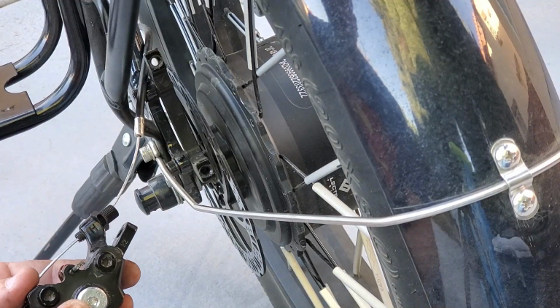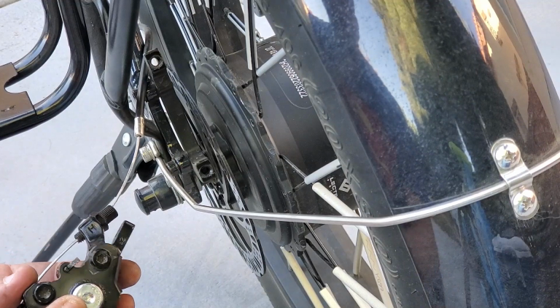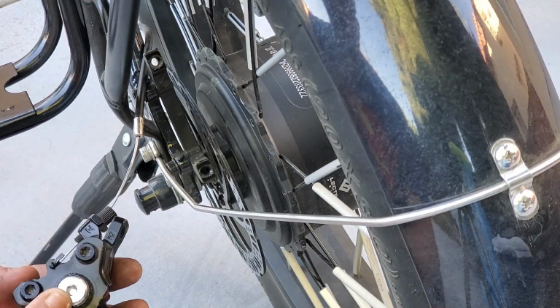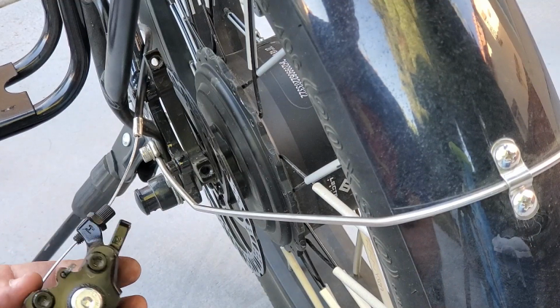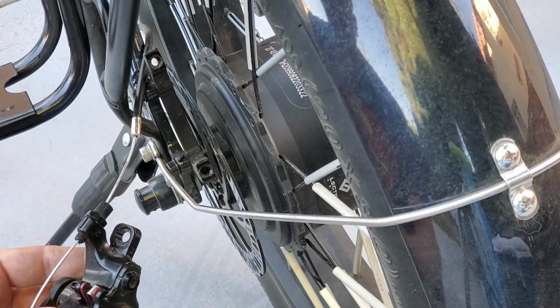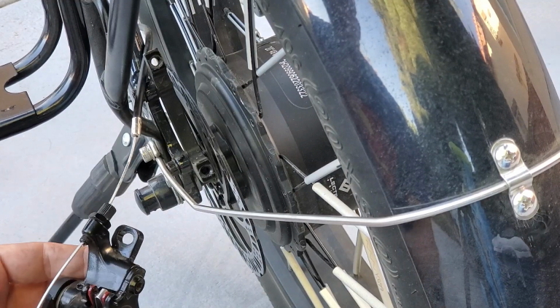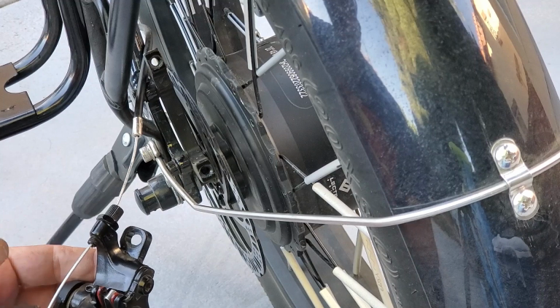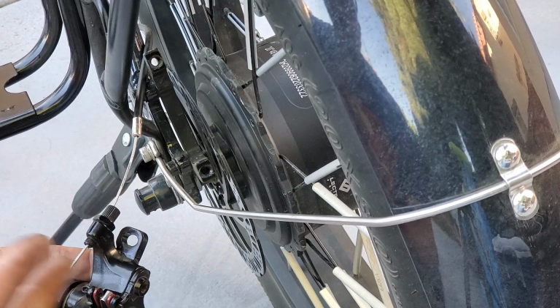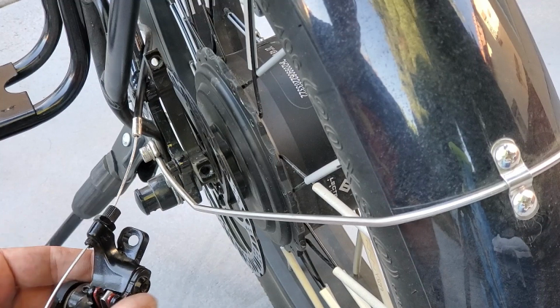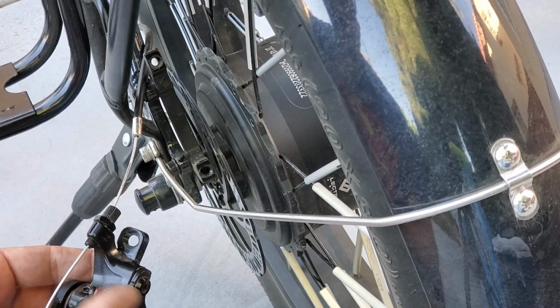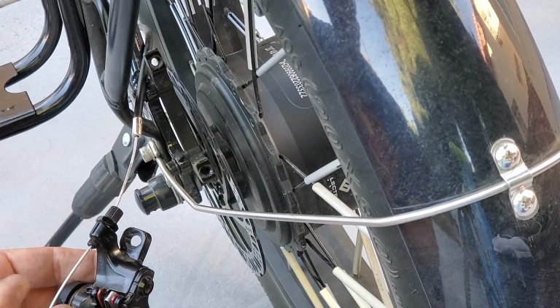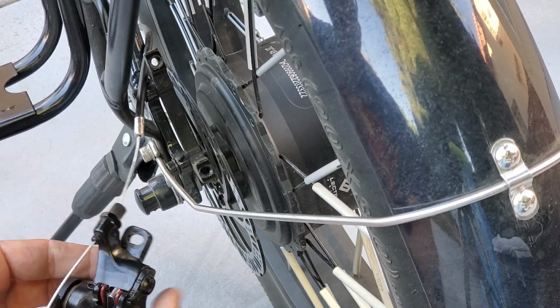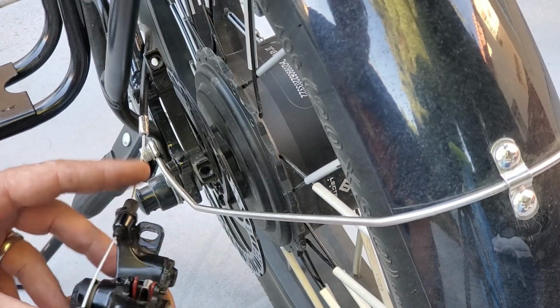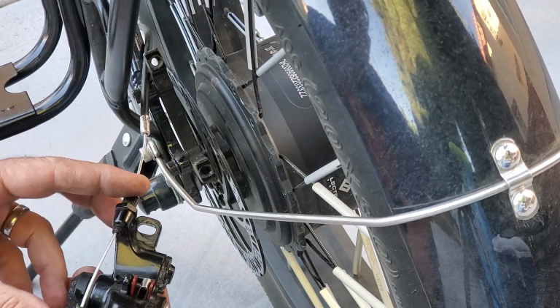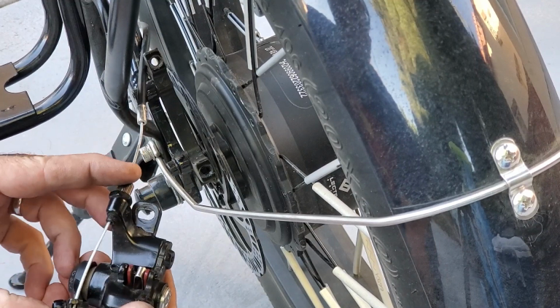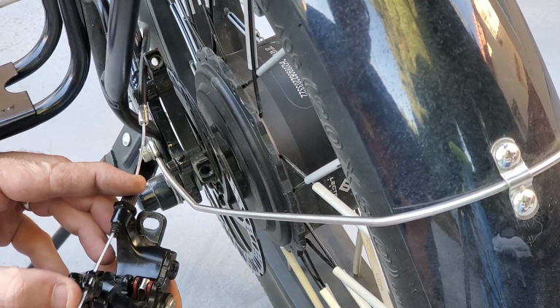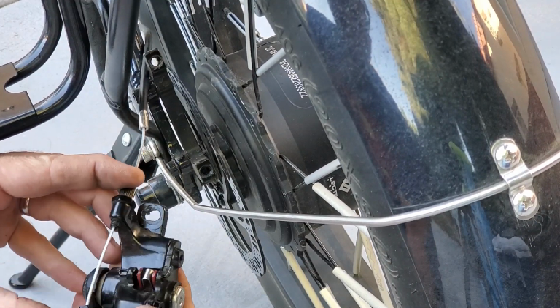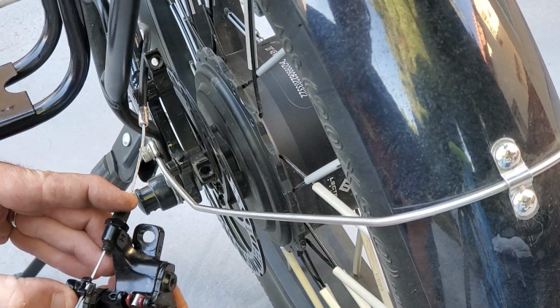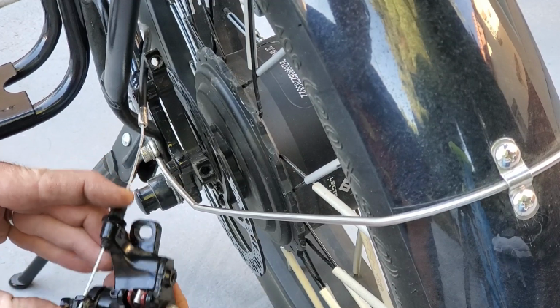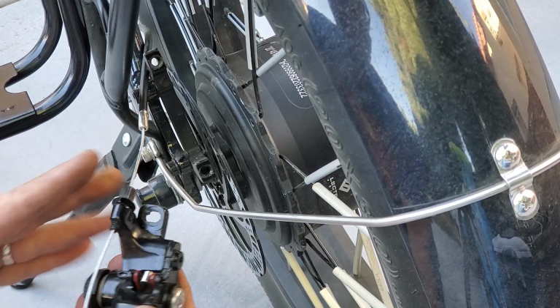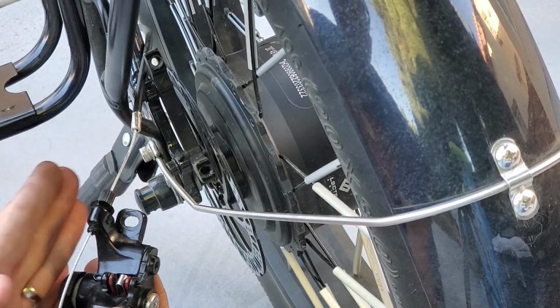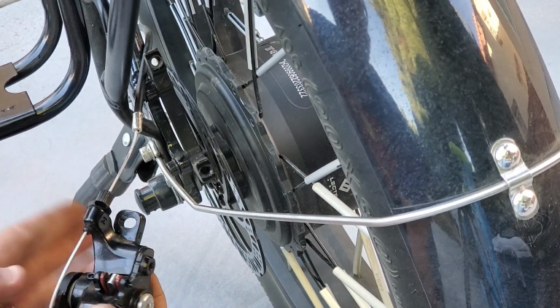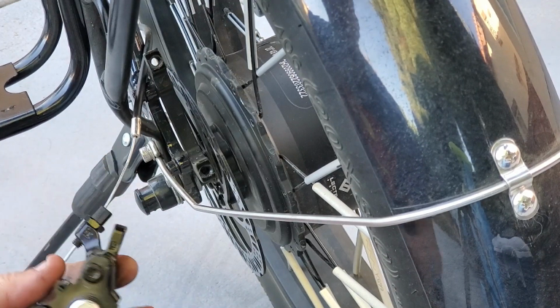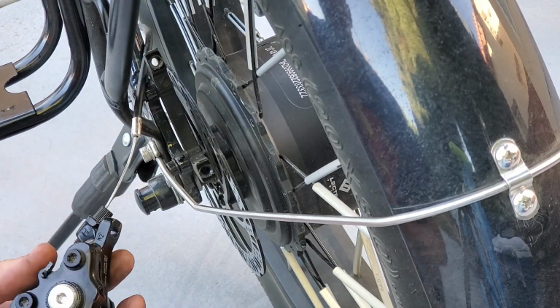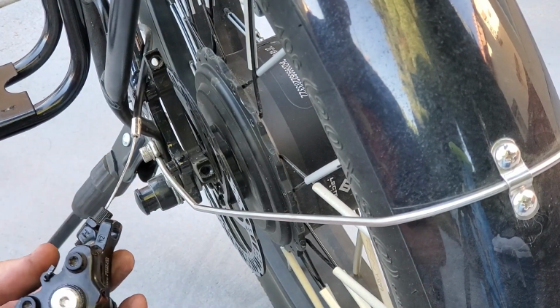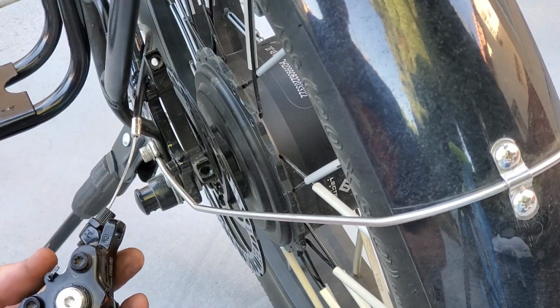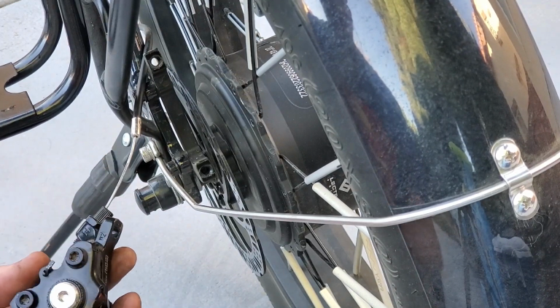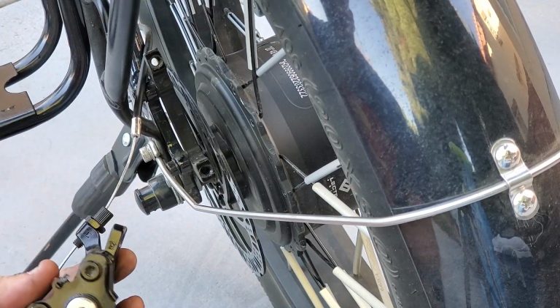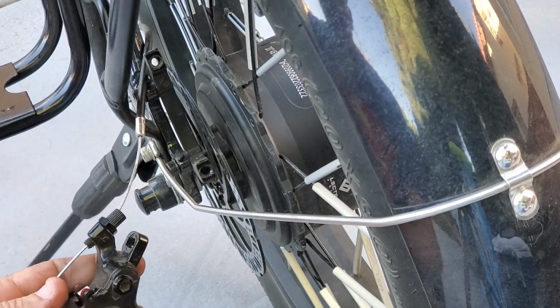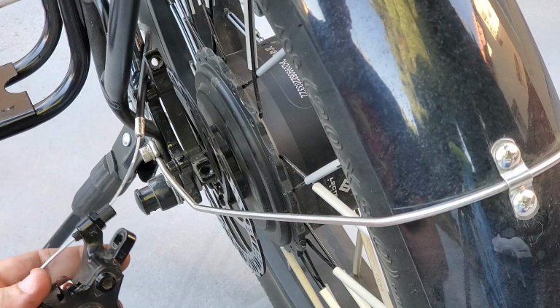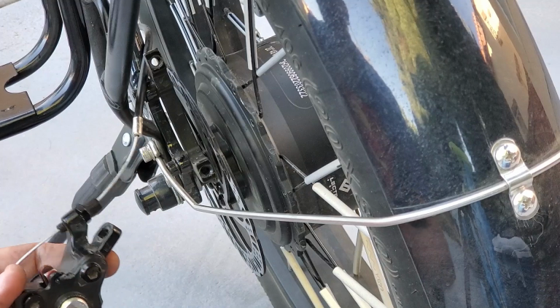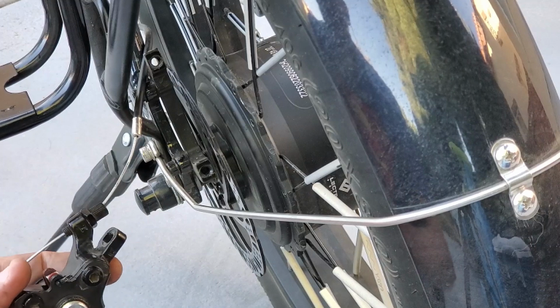This screw here controls the distance of the pad — the back pad — to the rotor. Because when you pull on these mechanical brakes, all it's going to do is push the front one in. So I'm going to loosen this up four or five clicks.